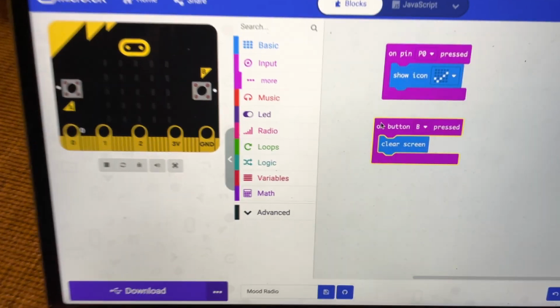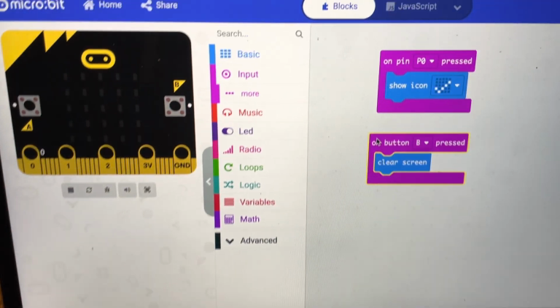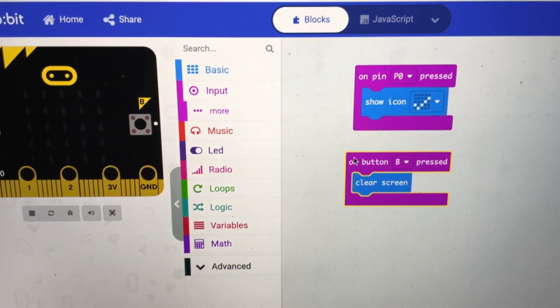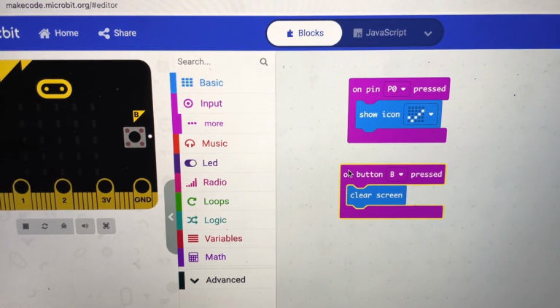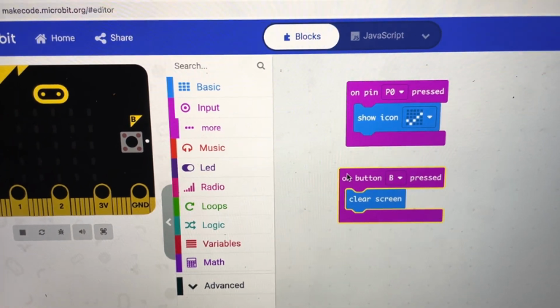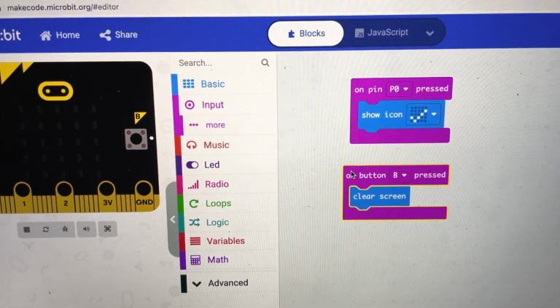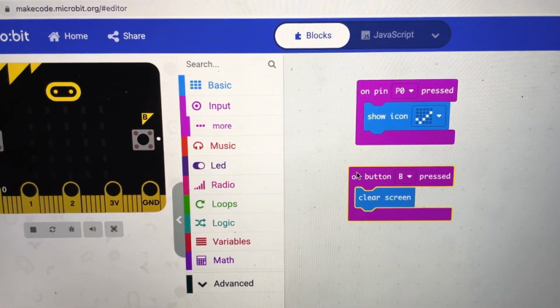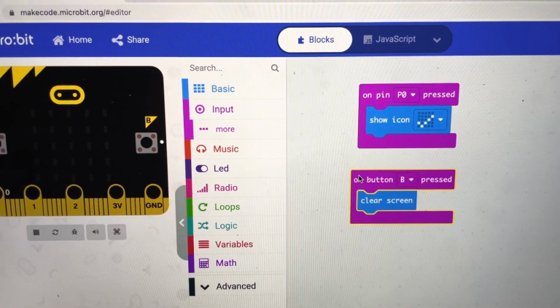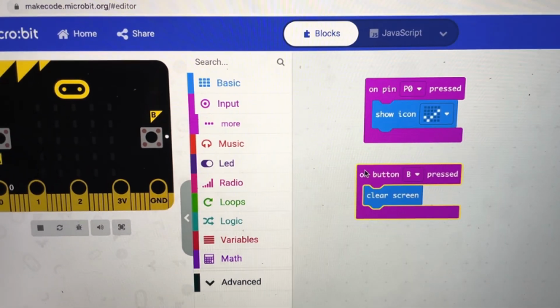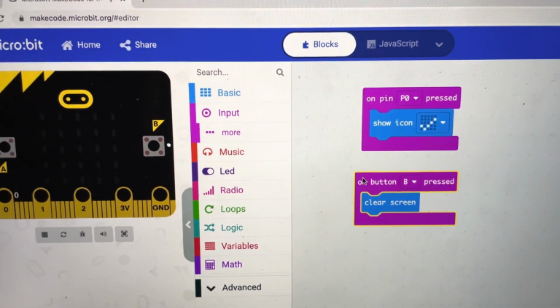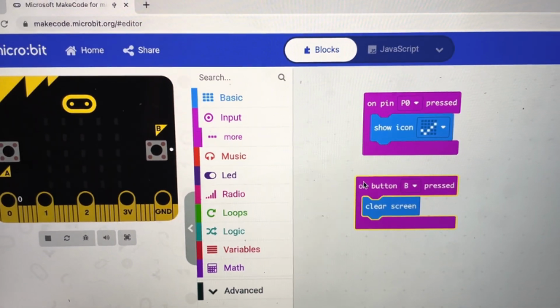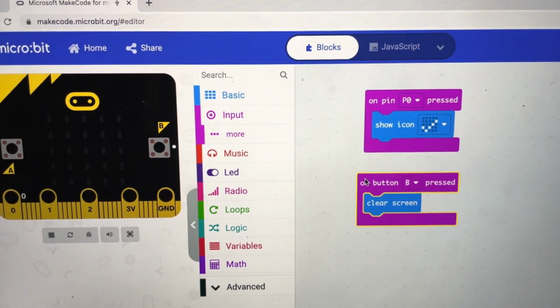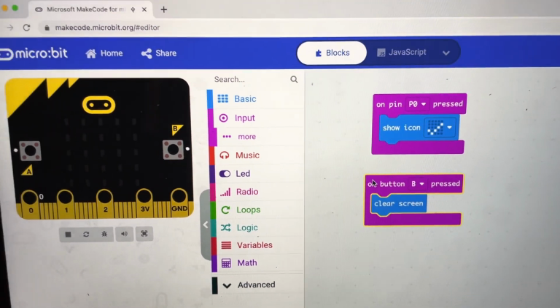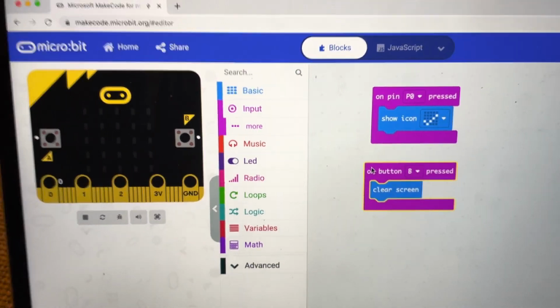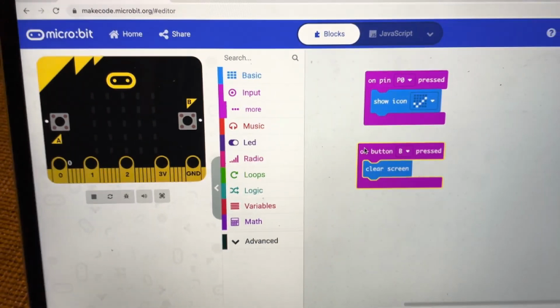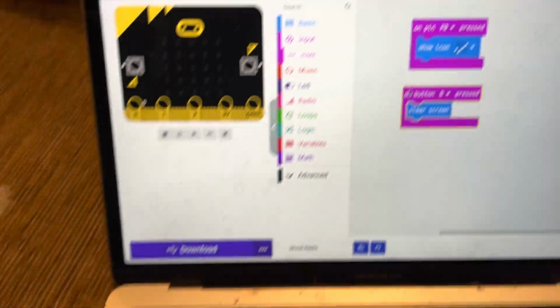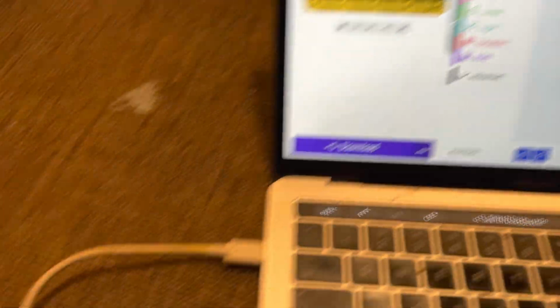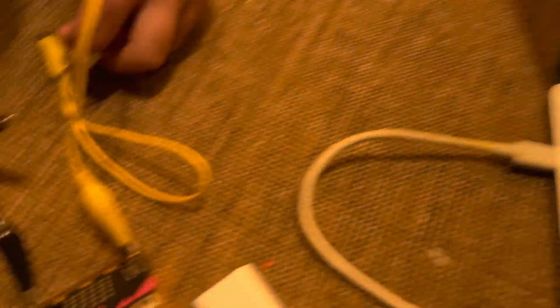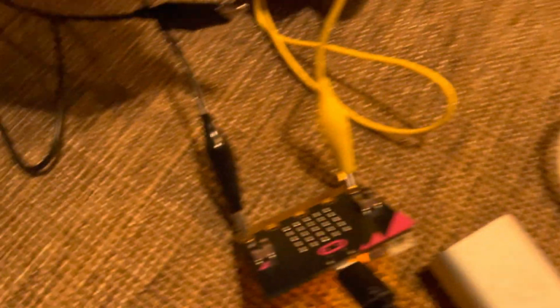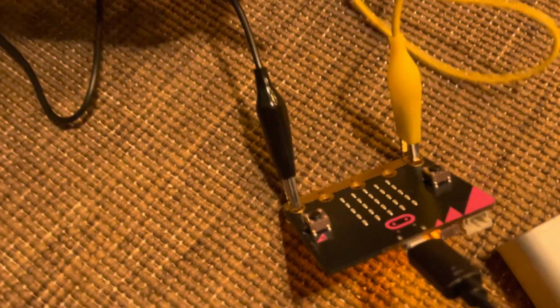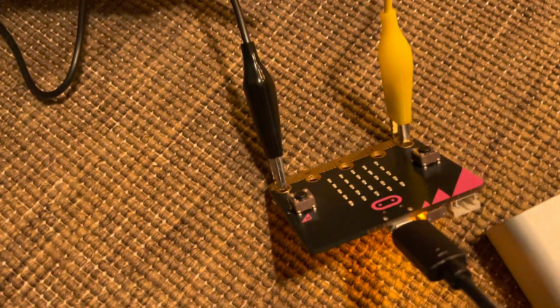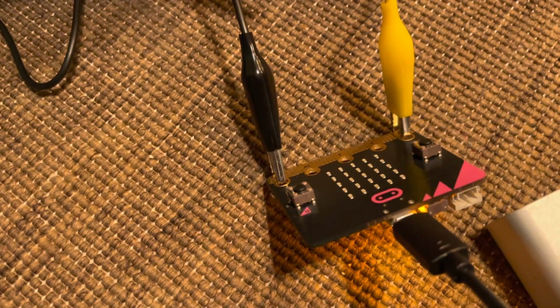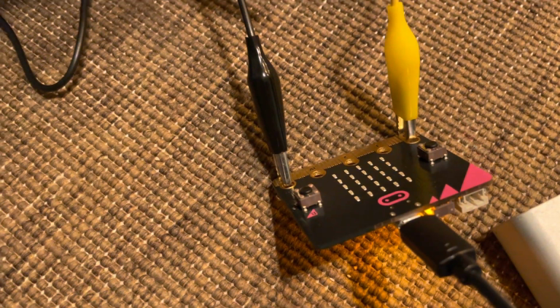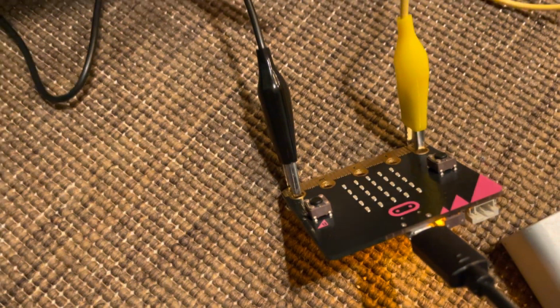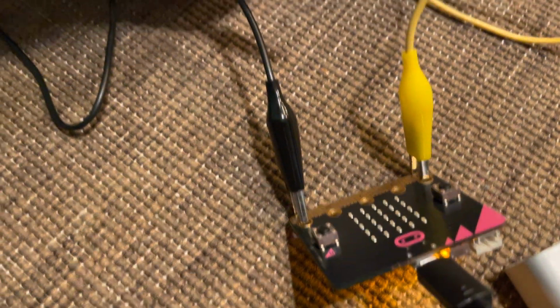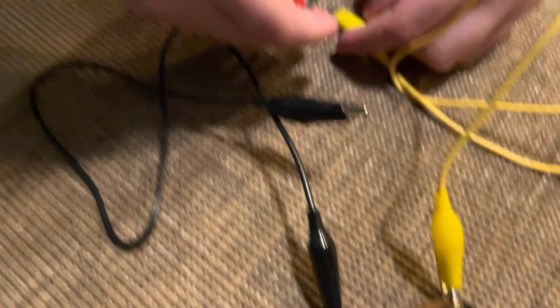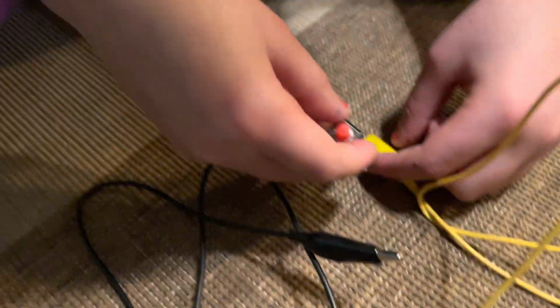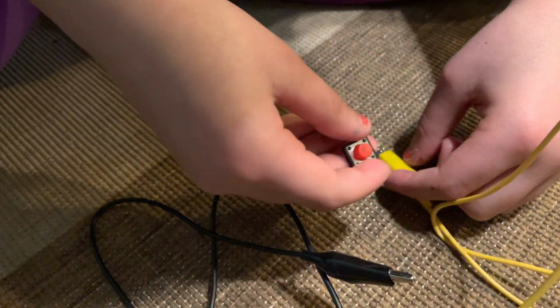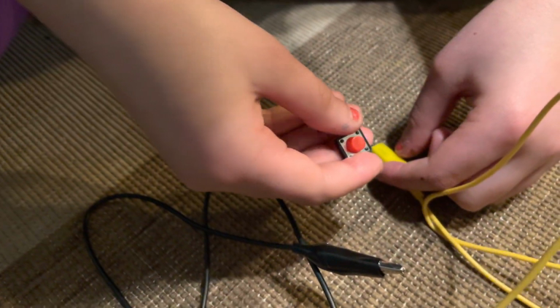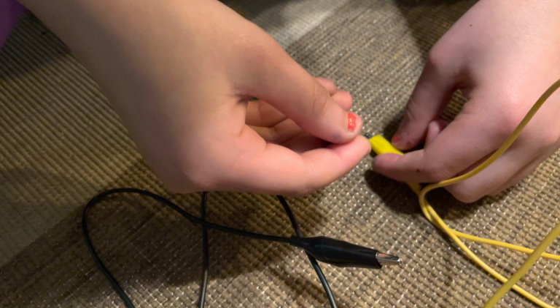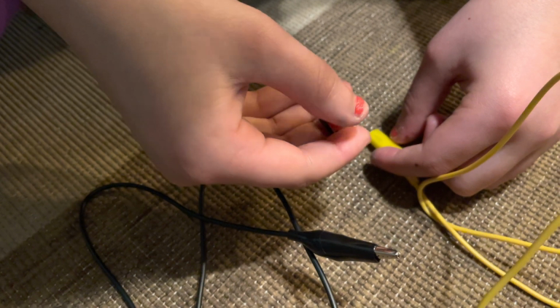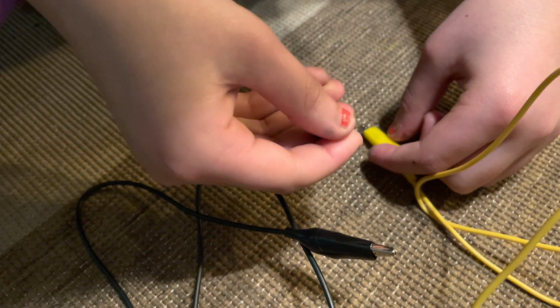Here I've got a quick program that says when P0 is pressed, show a check mark. And over here on my micro:bit we've got two alligator clips and one button.